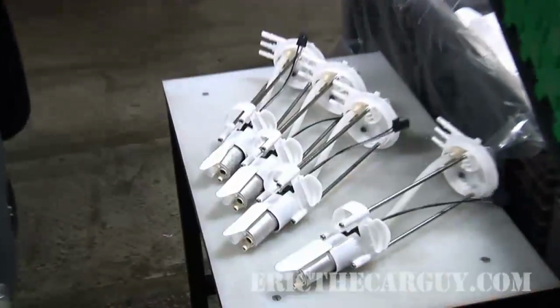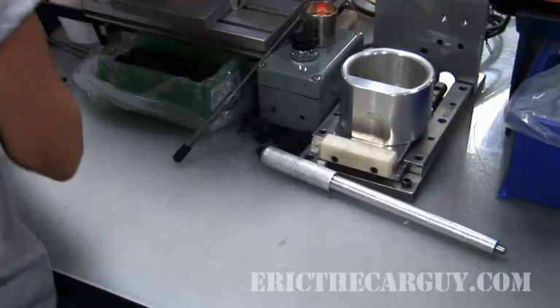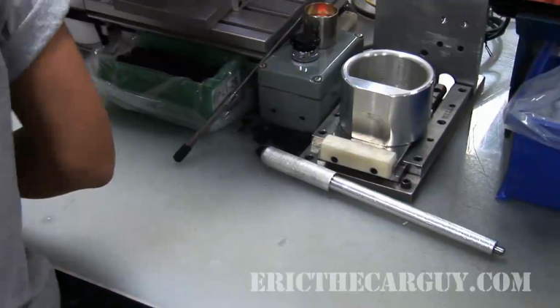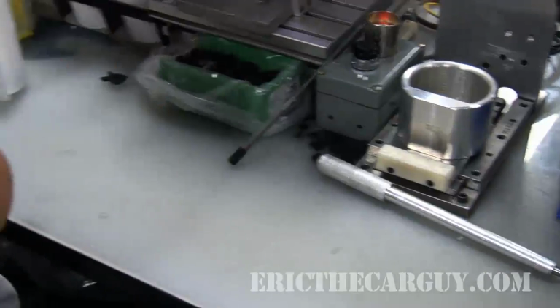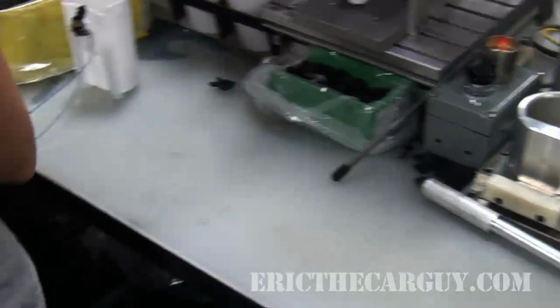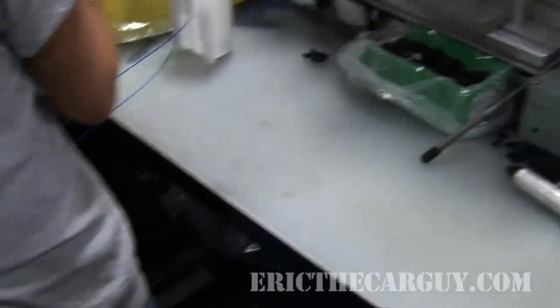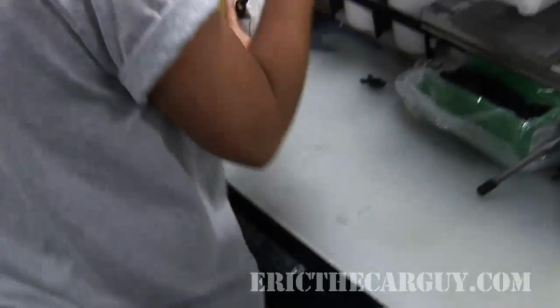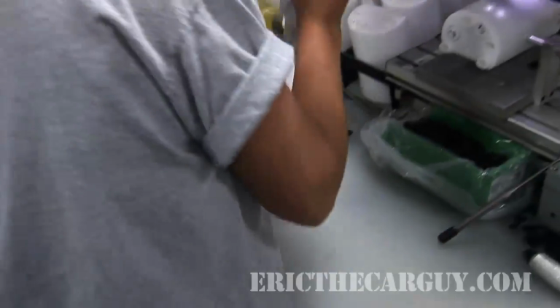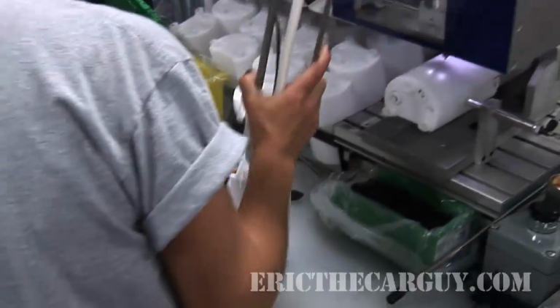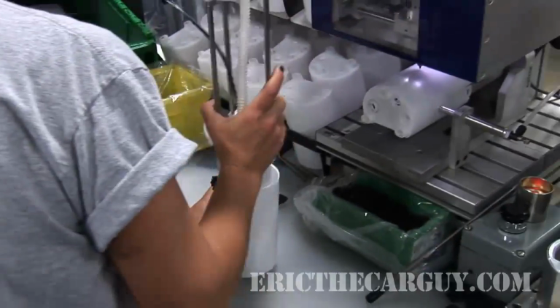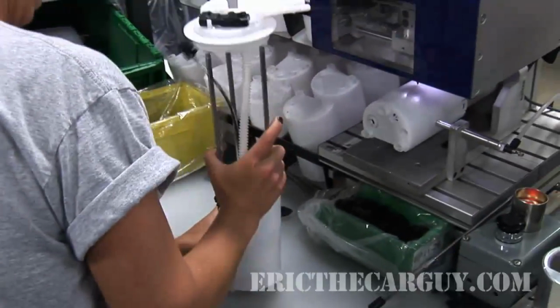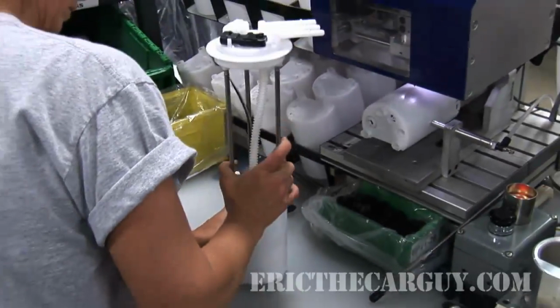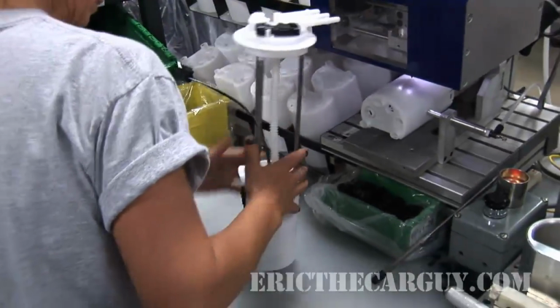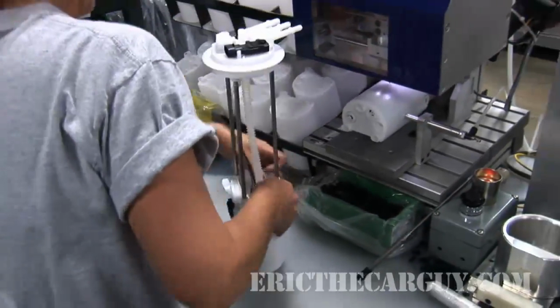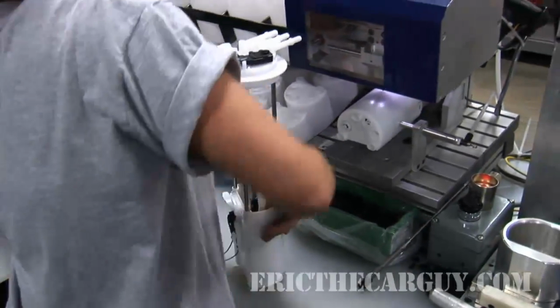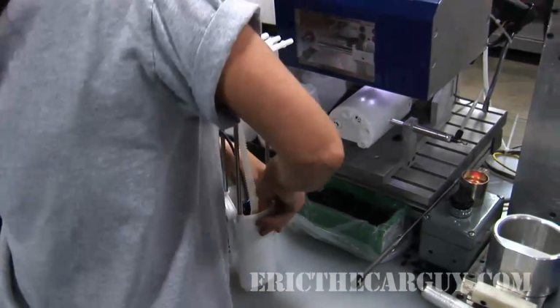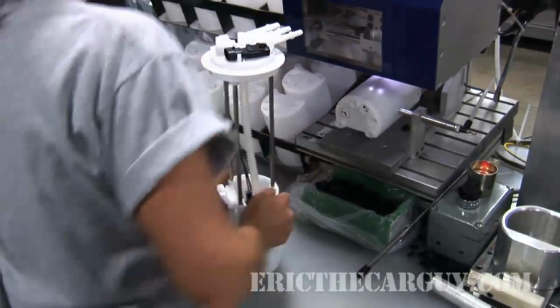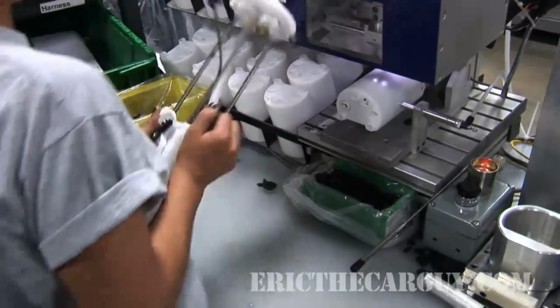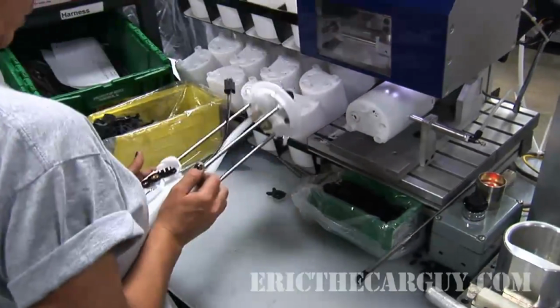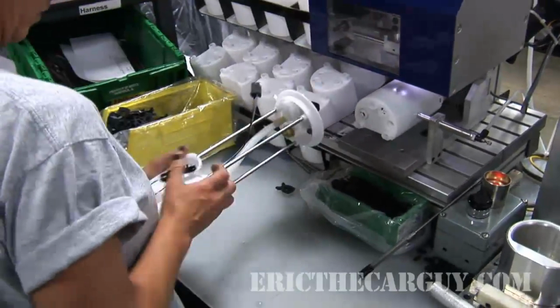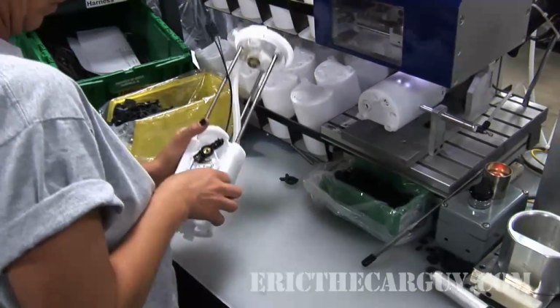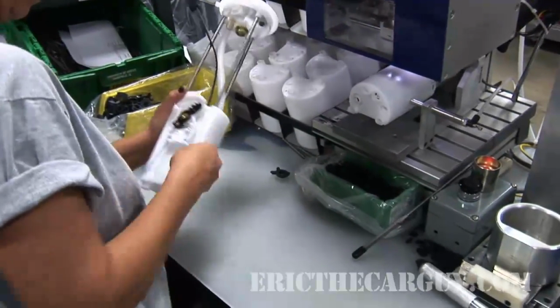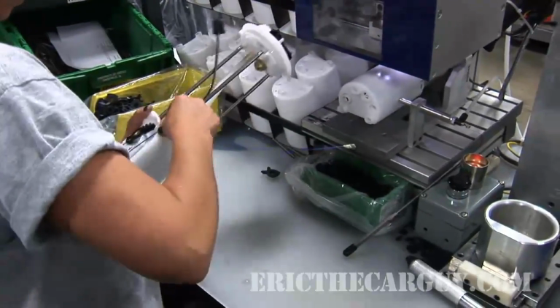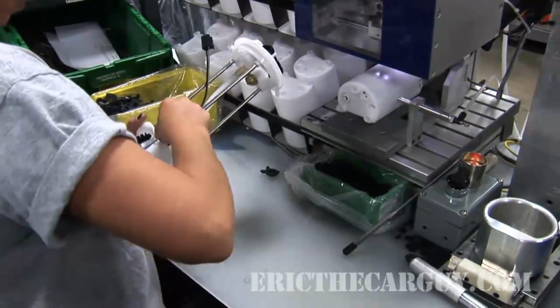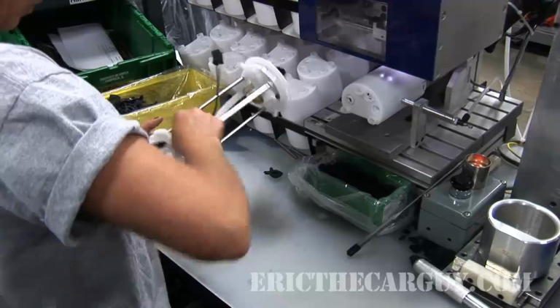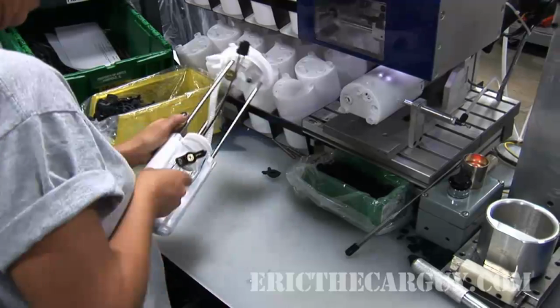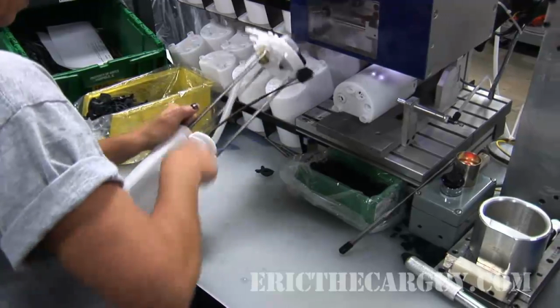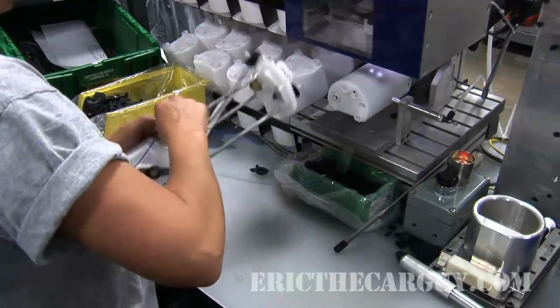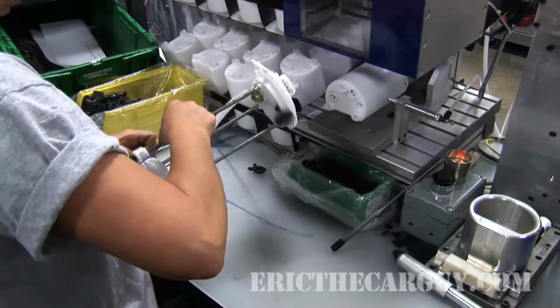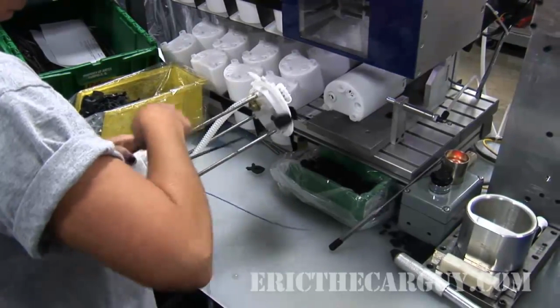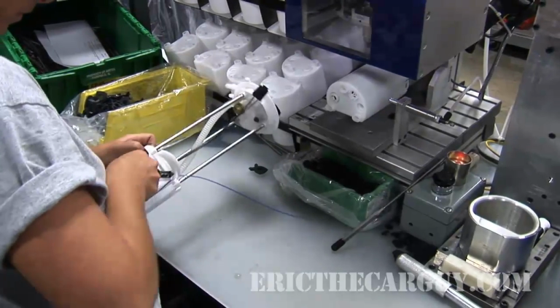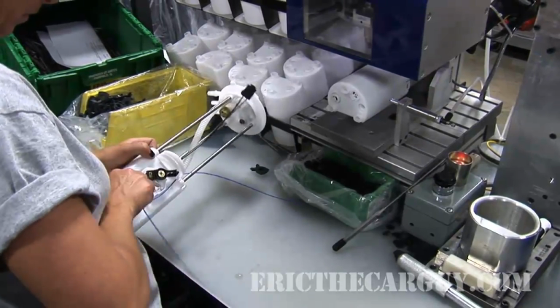The next worker clips on the outer shell, which contains a potentiometer for the sending unit — that's the part for the gas gauge. She then routes the wires and installs them into the connector.